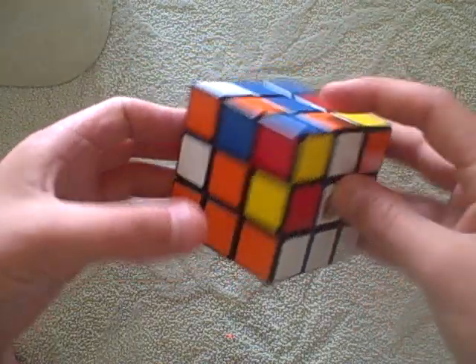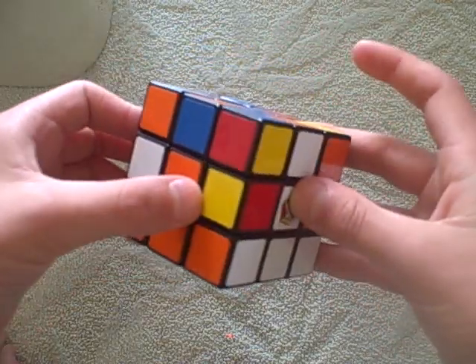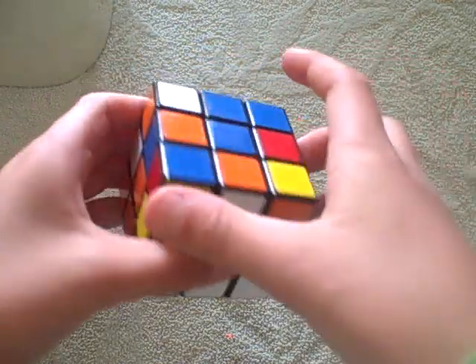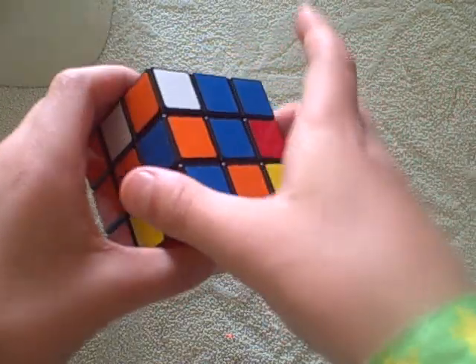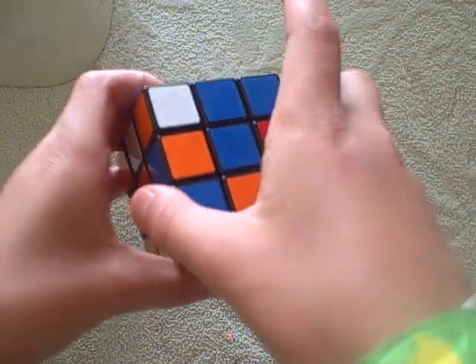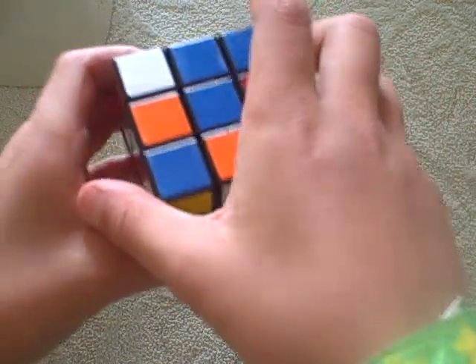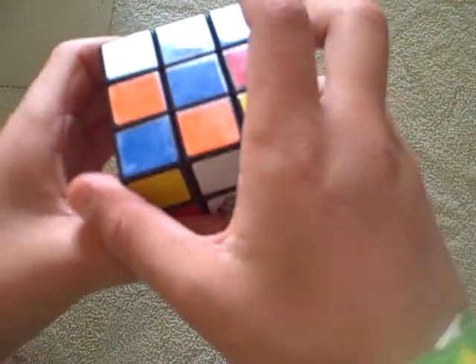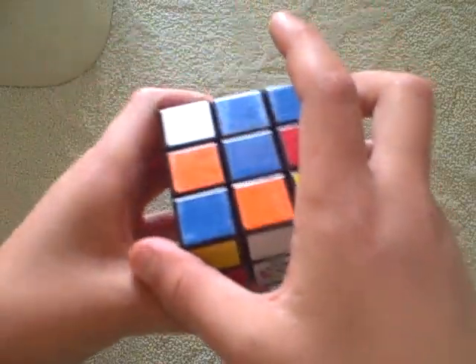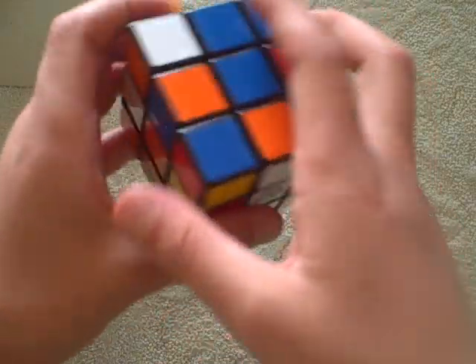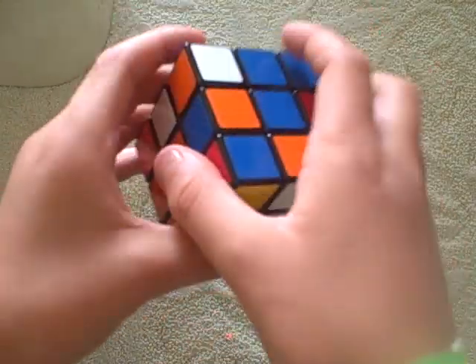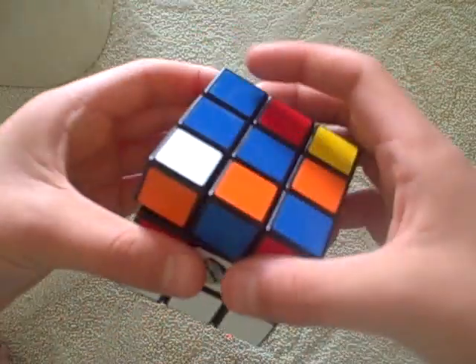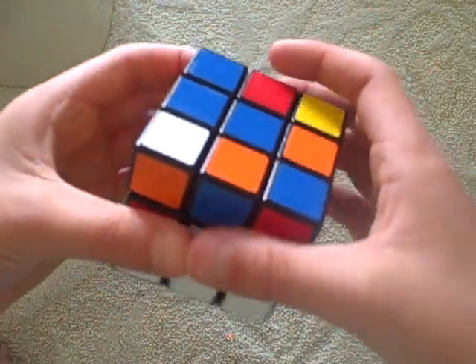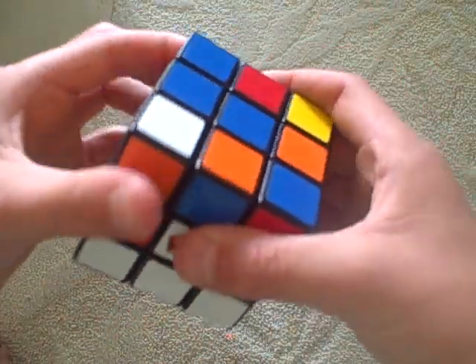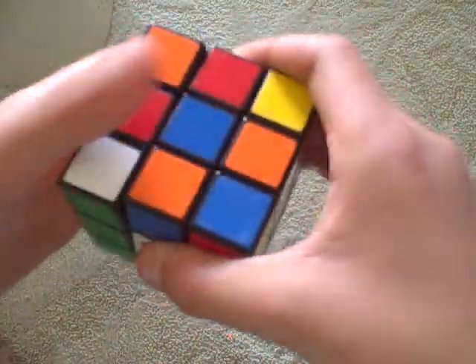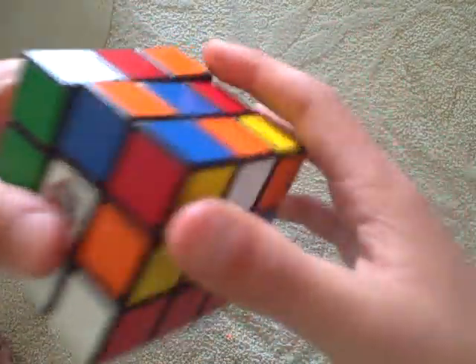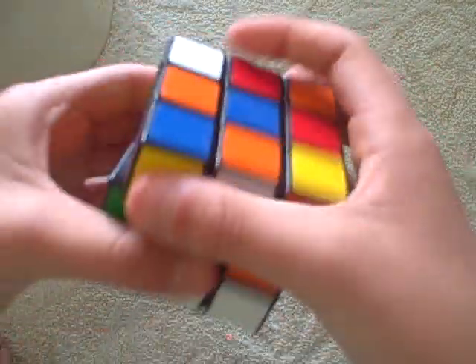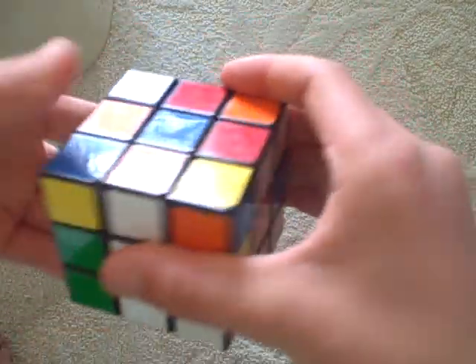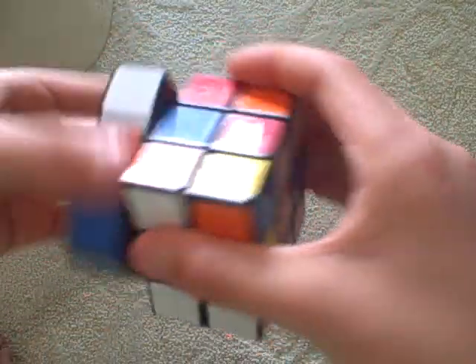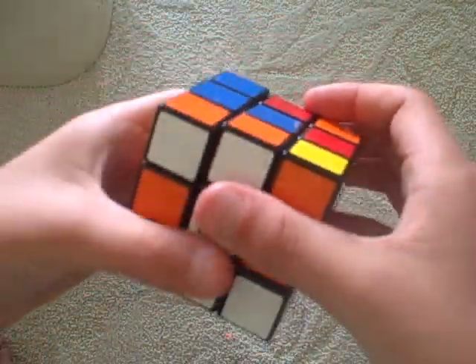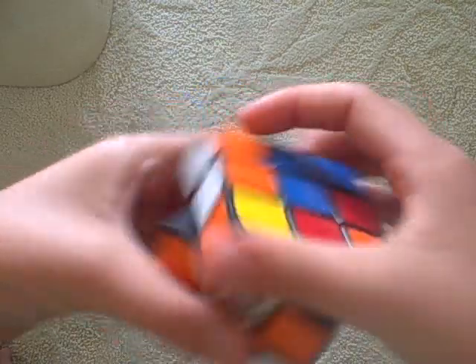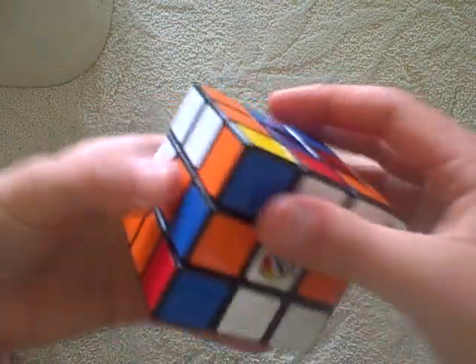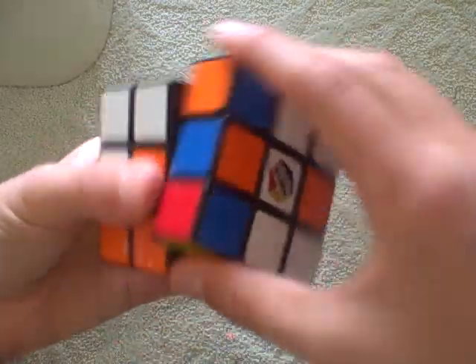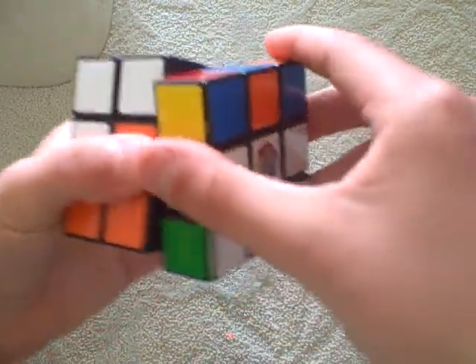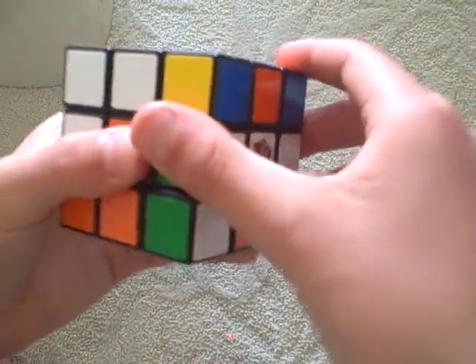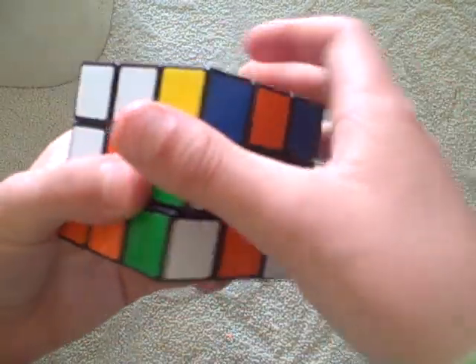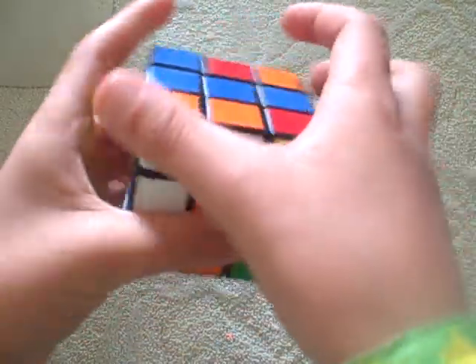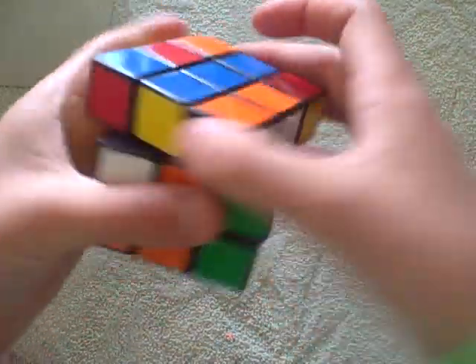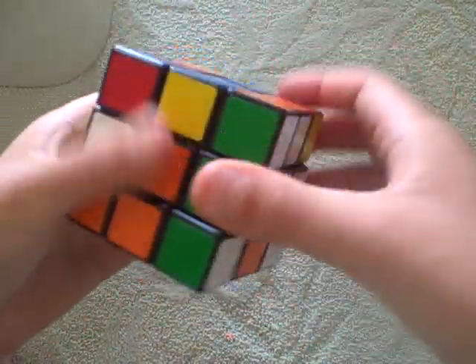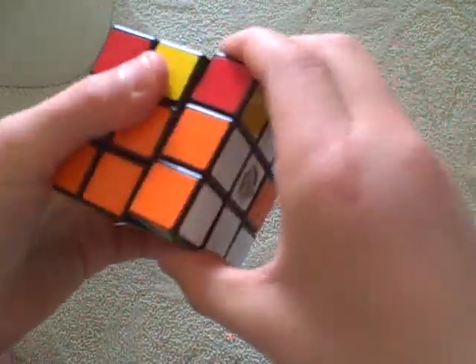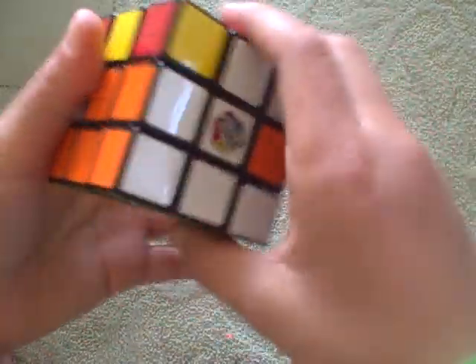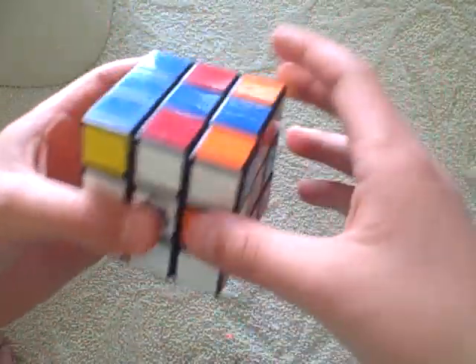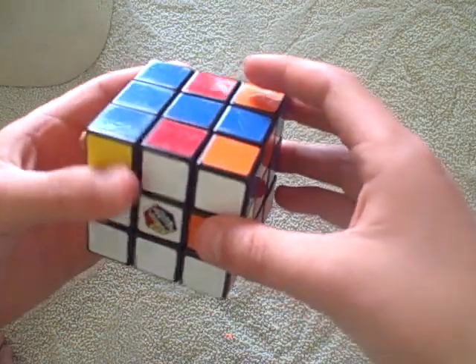Orange left. So then you do this algorithm to make it go left: up inverted, left inverted, up, left, up, front, up inverted, front inverted. It's like that.